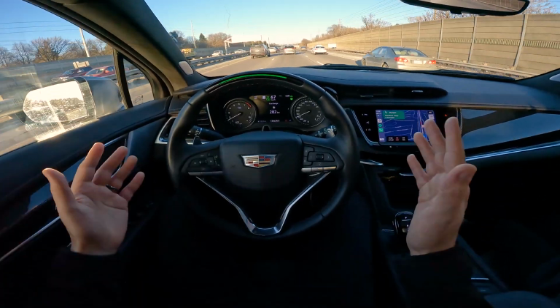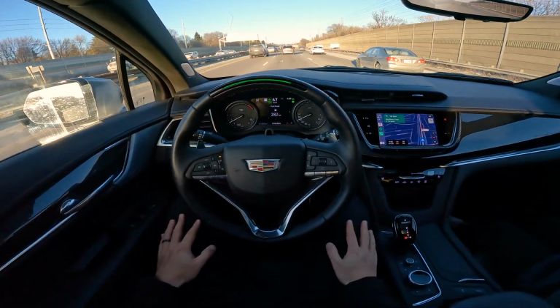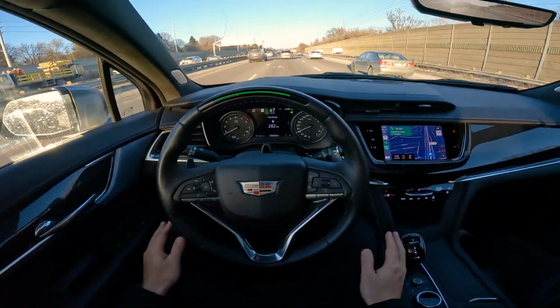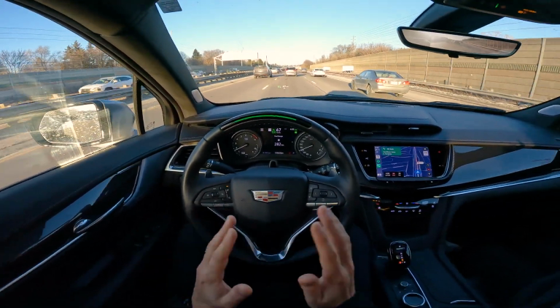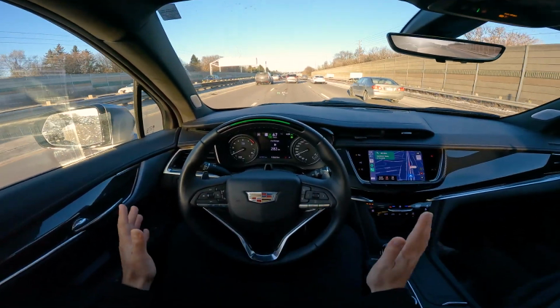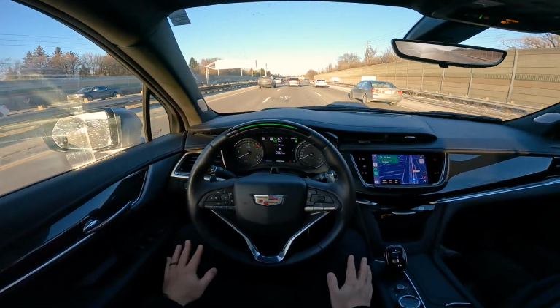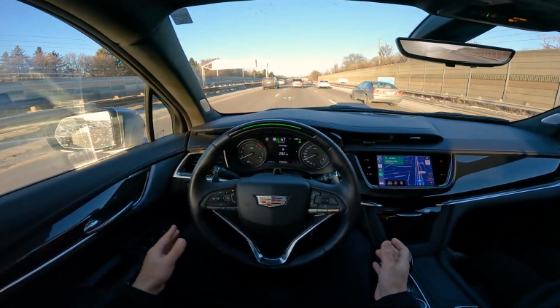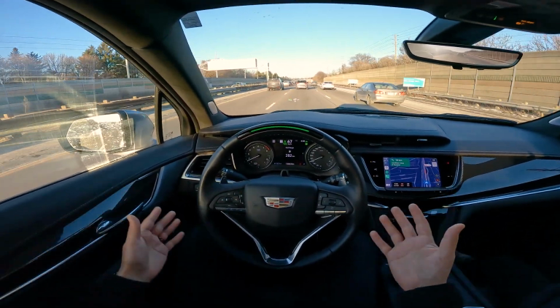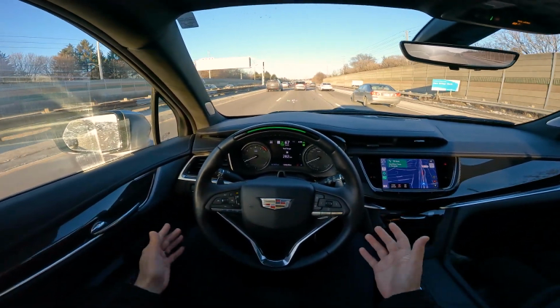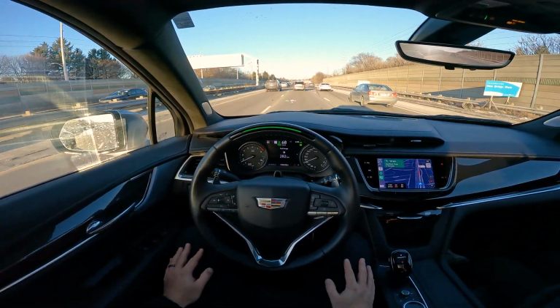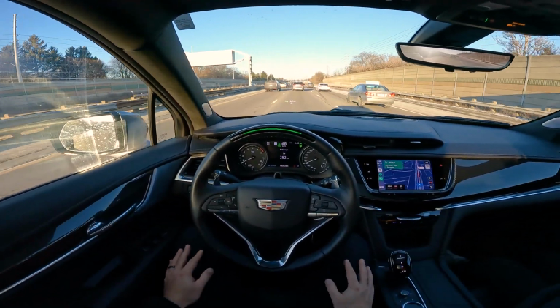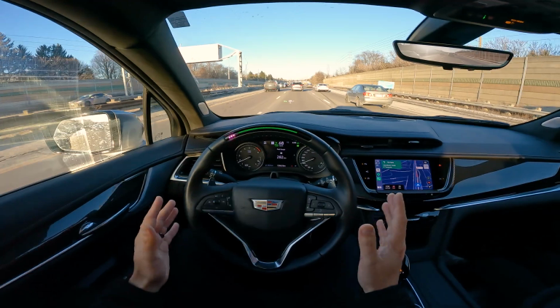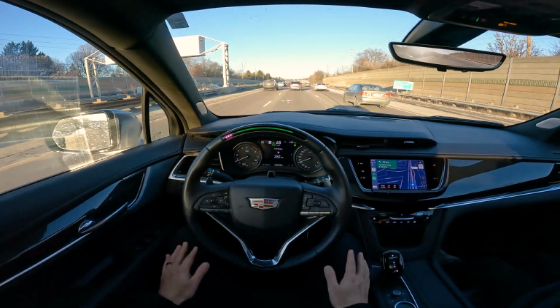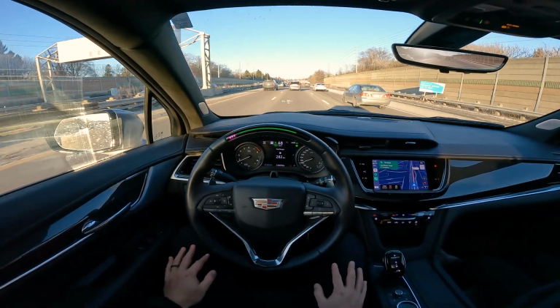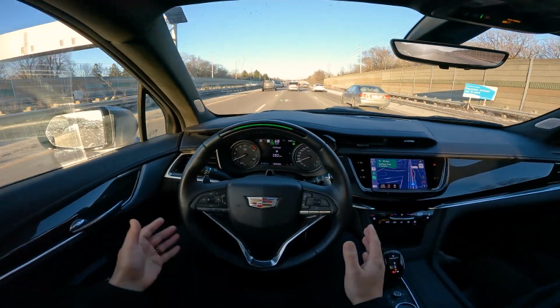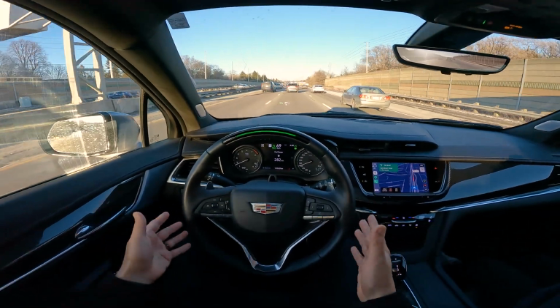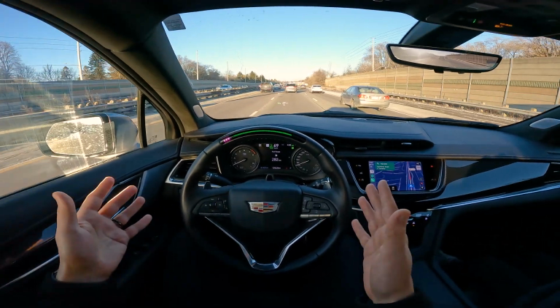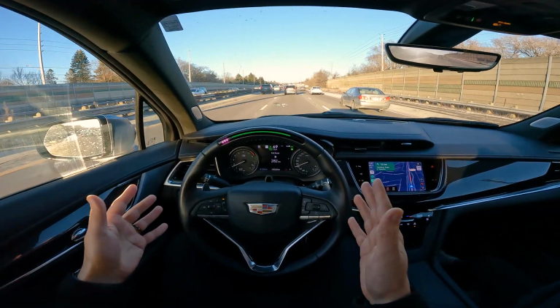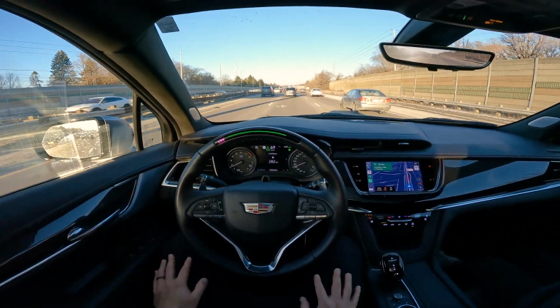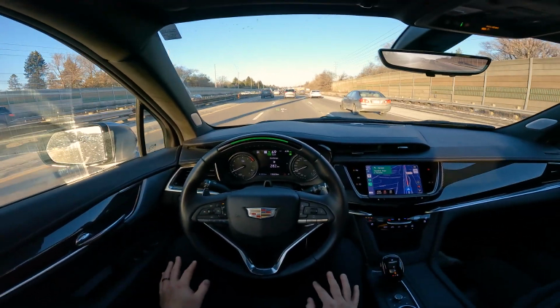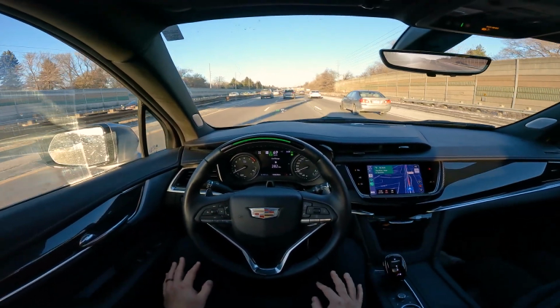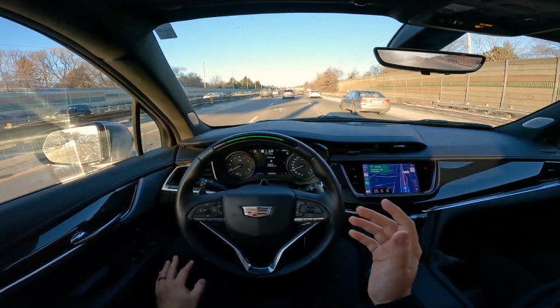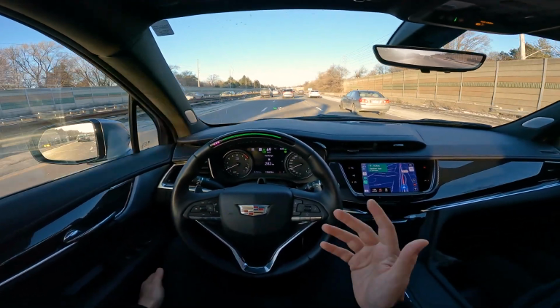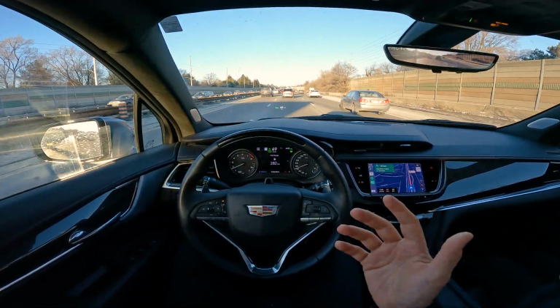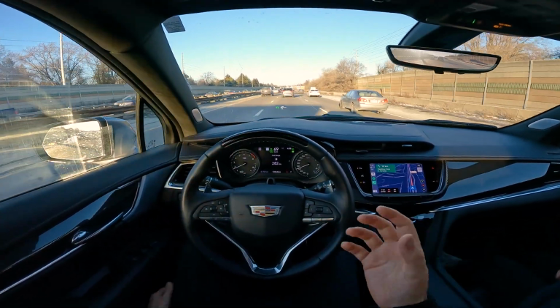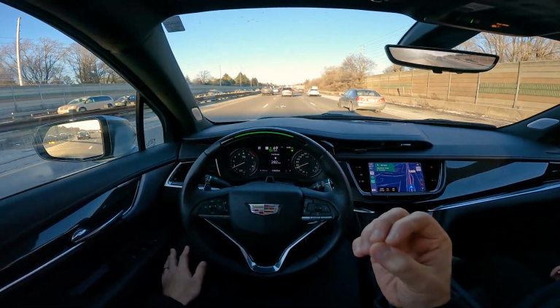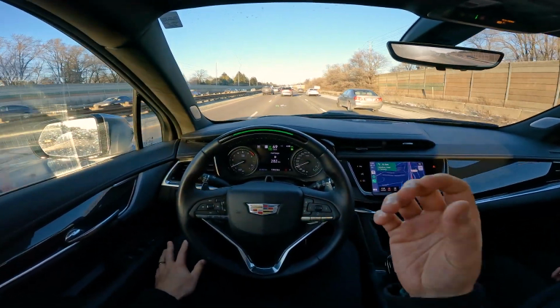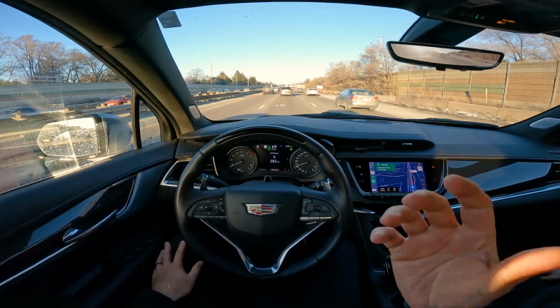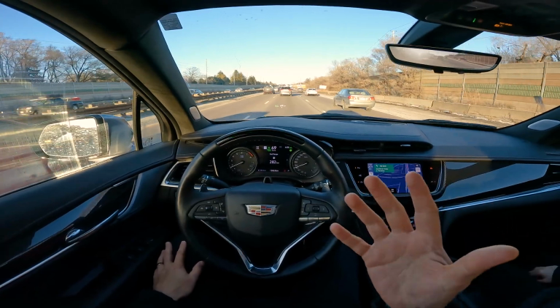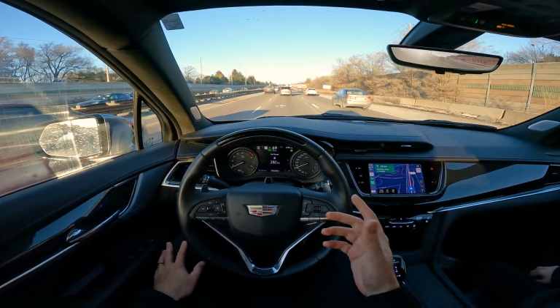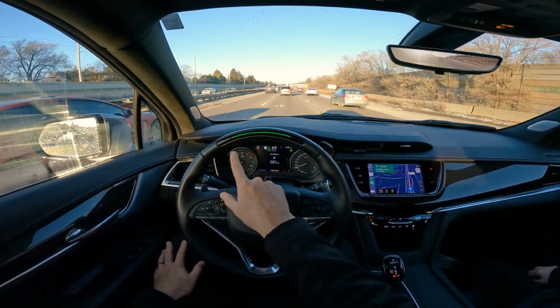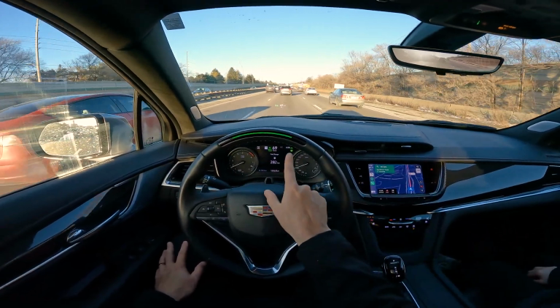Now I'm not saying it's going to do that a hundred percent of the time — this tech could make a mistake. You always have to be paying attention. But this really does help for daily drivers. And now it's beeping — even though I'm looking straight, it's probably because I have a GoPro on my head.